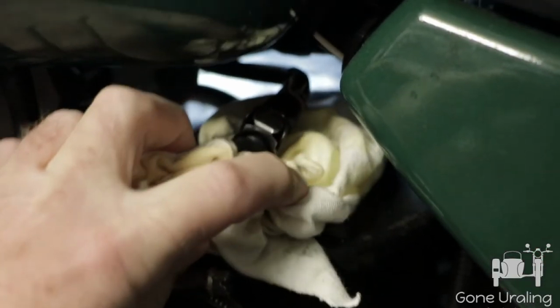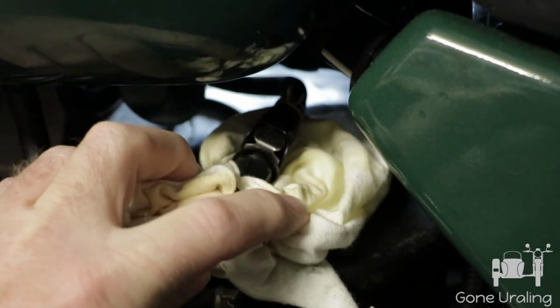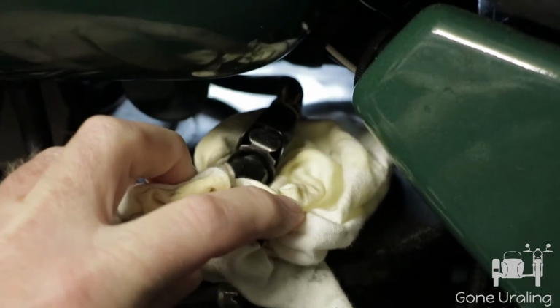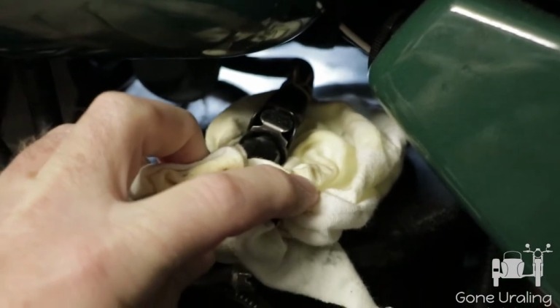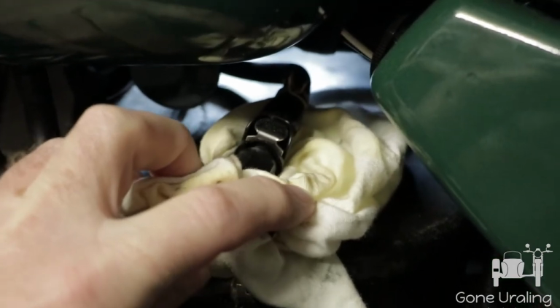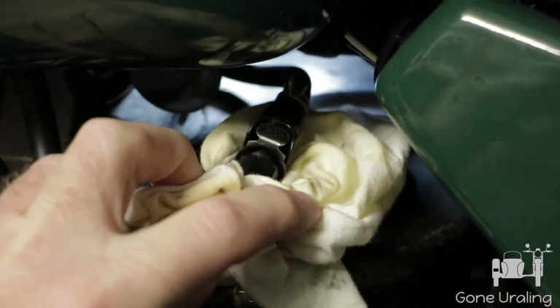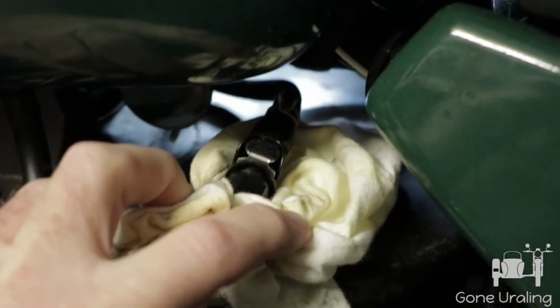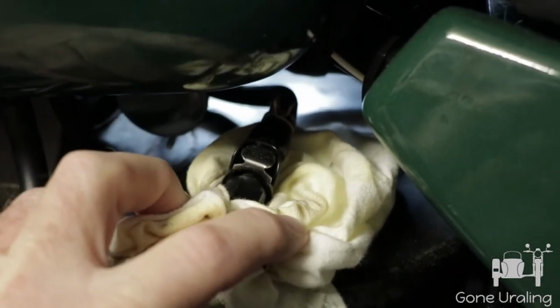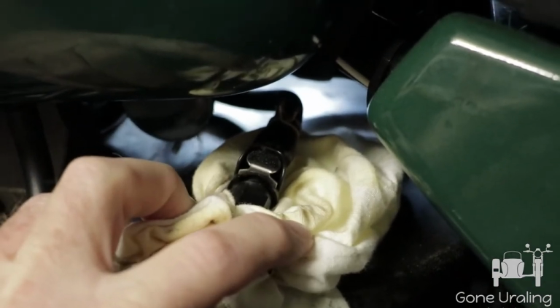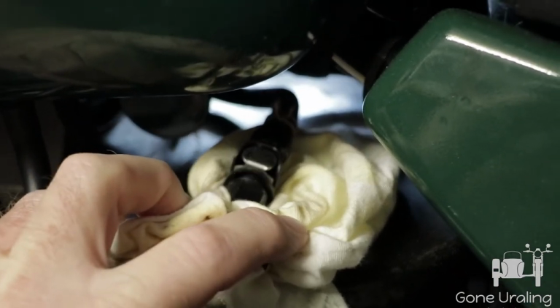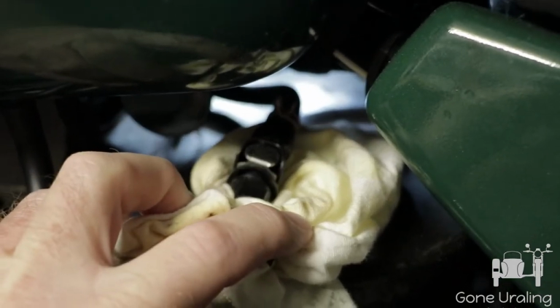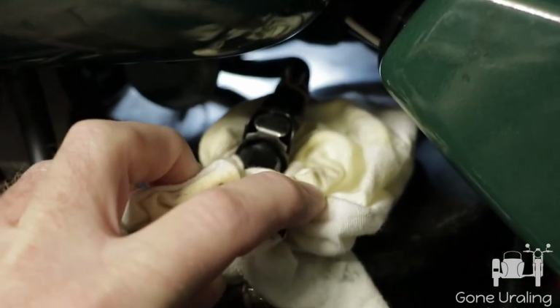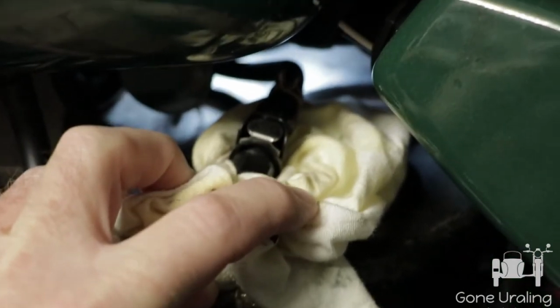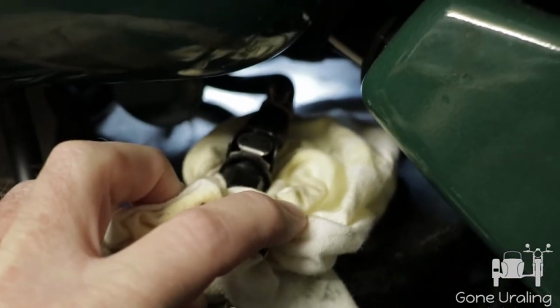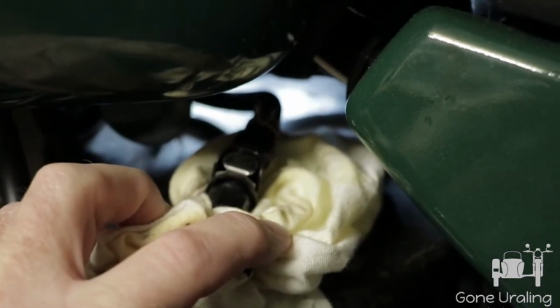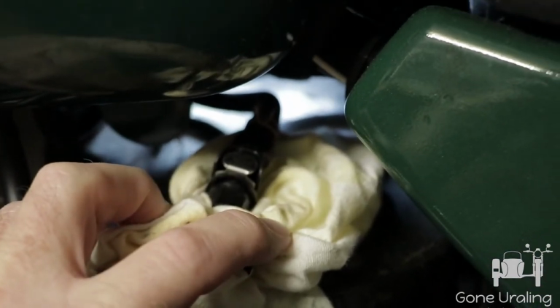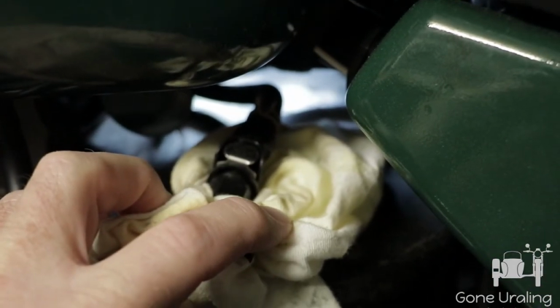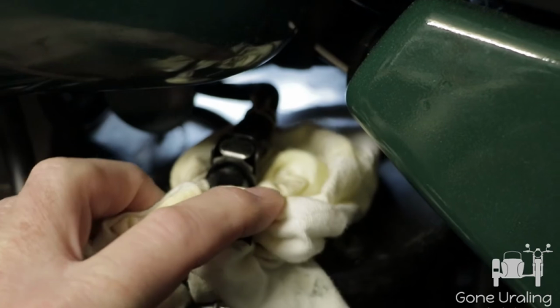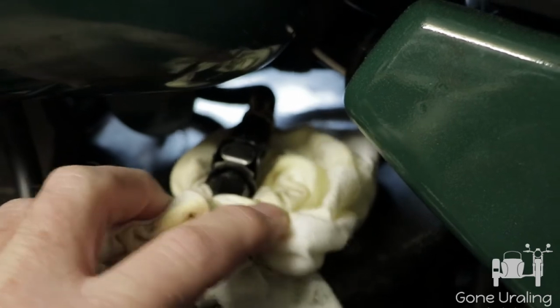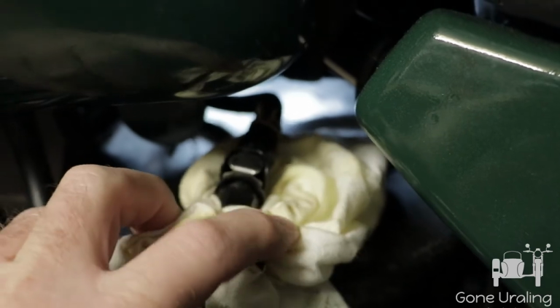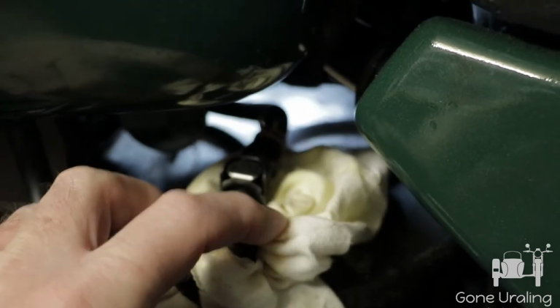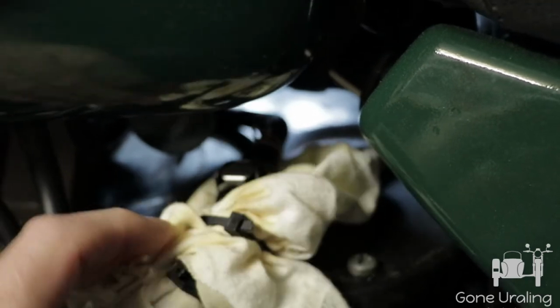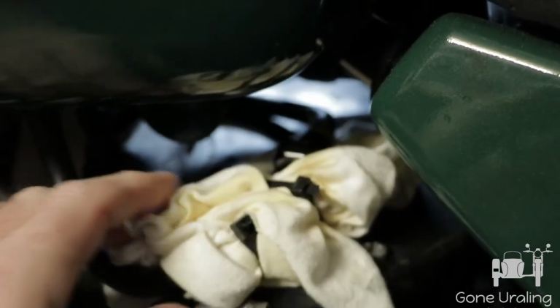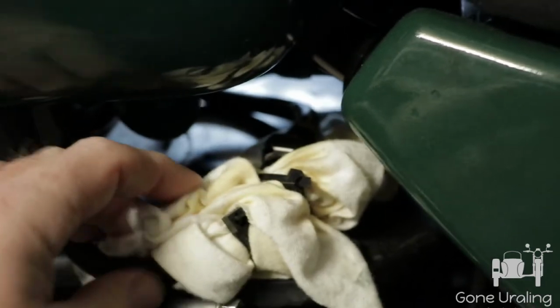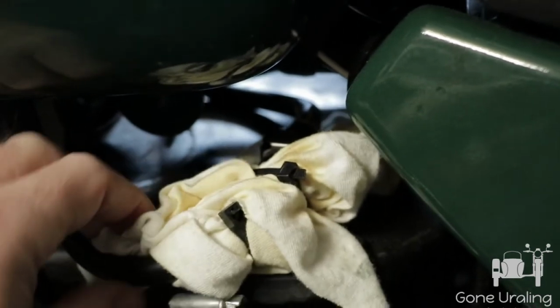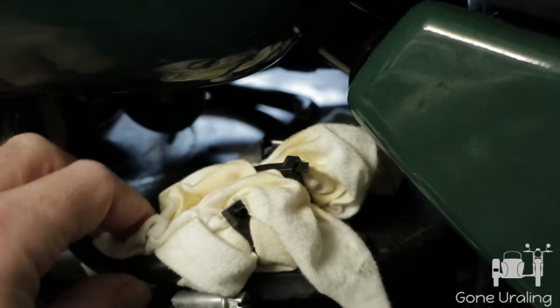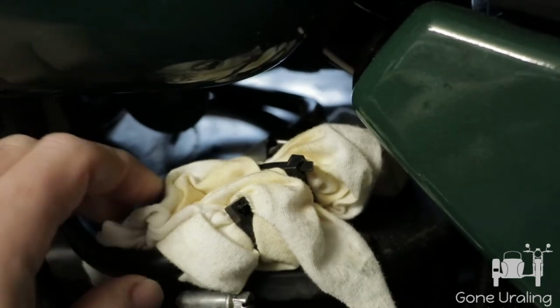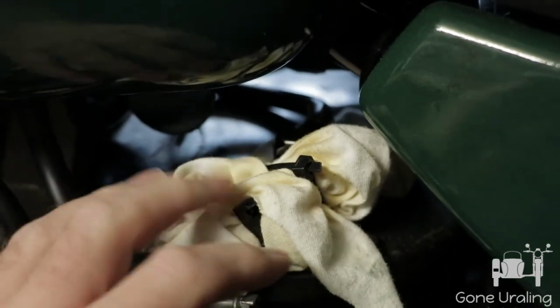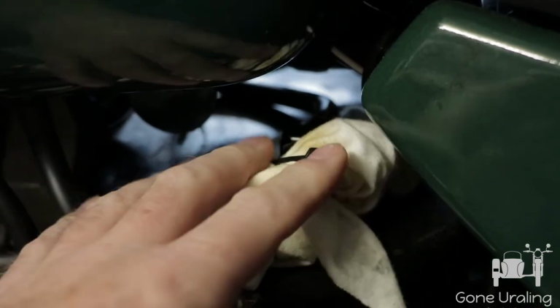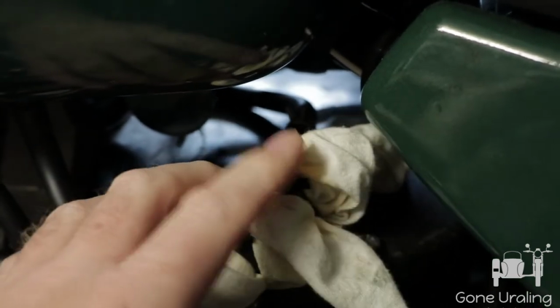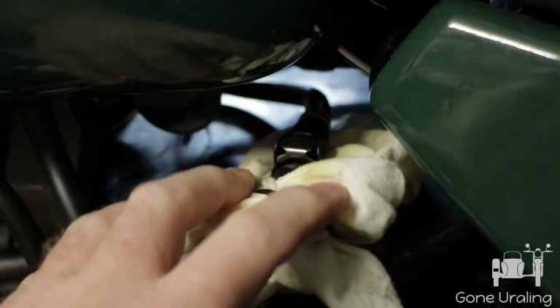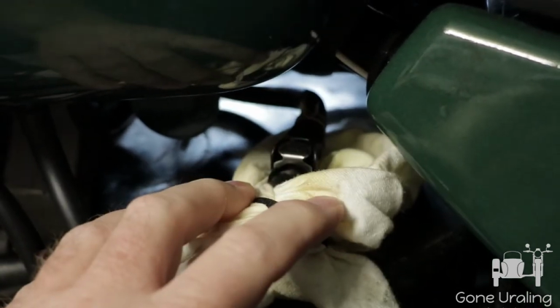As a result, I'm going to be taking this back off and reinstalling a standard crossover fuel line. Unfortunately, this is not an upgrade I can recommend.